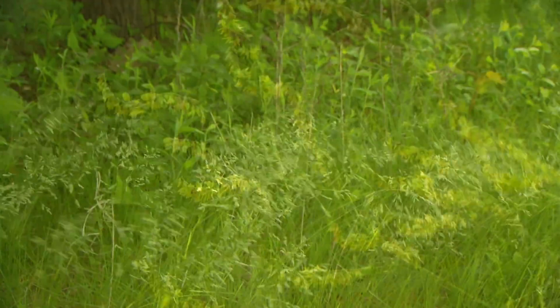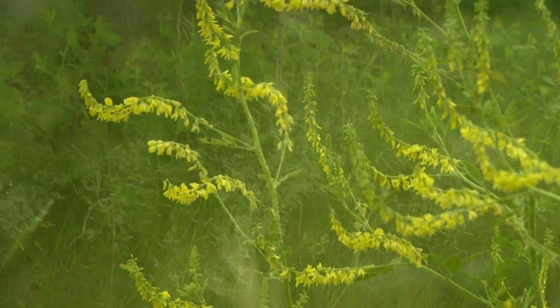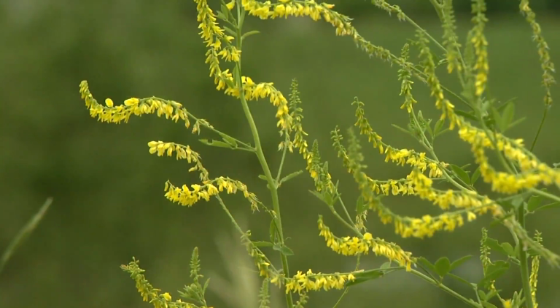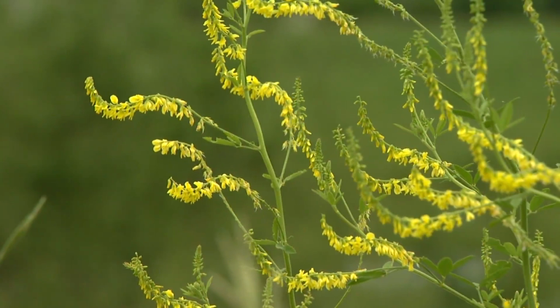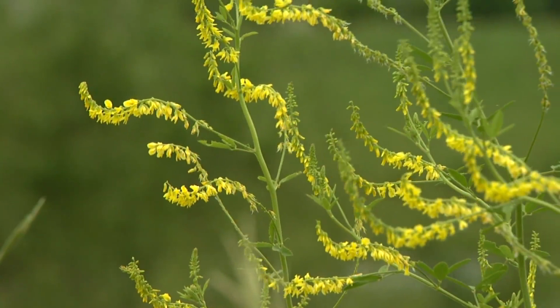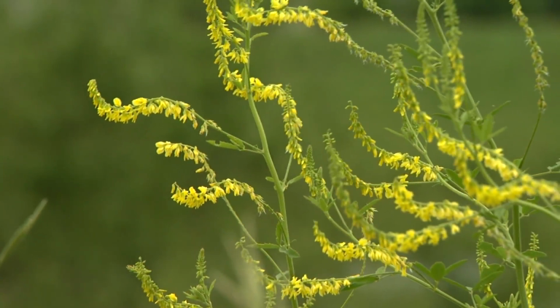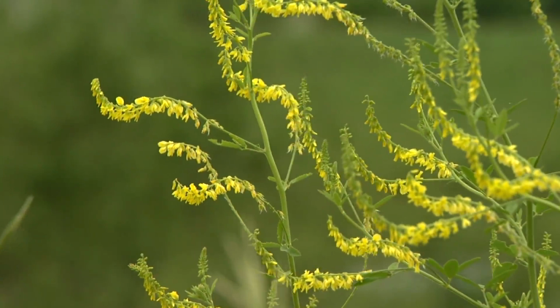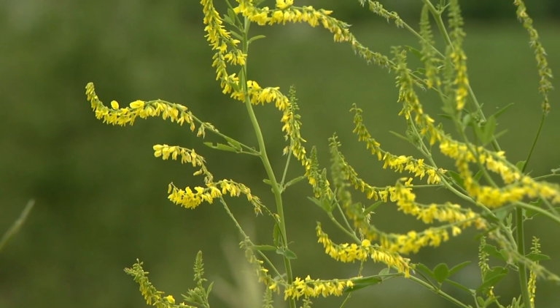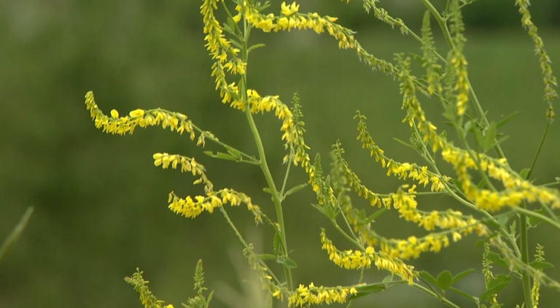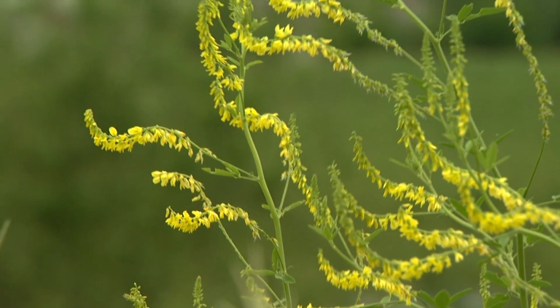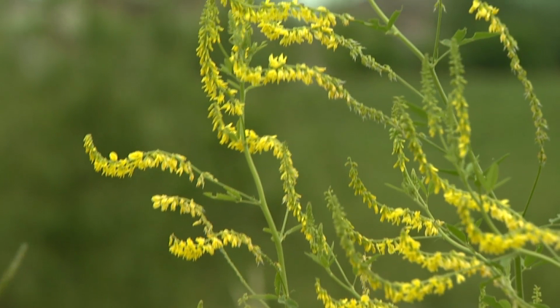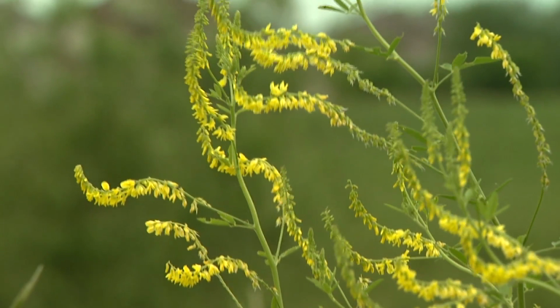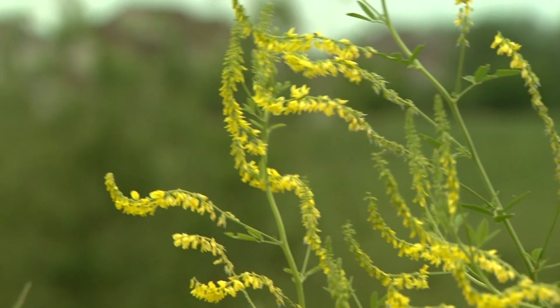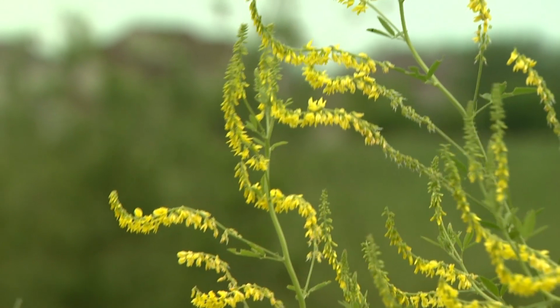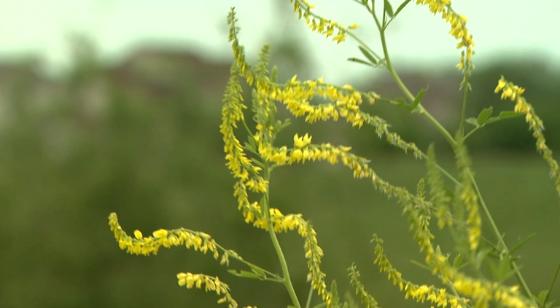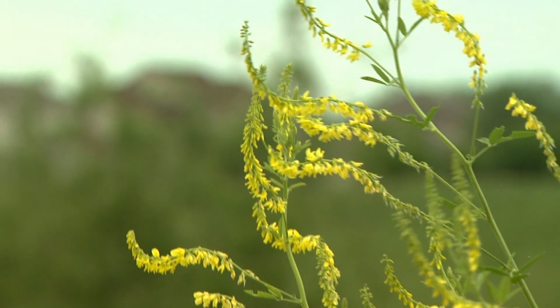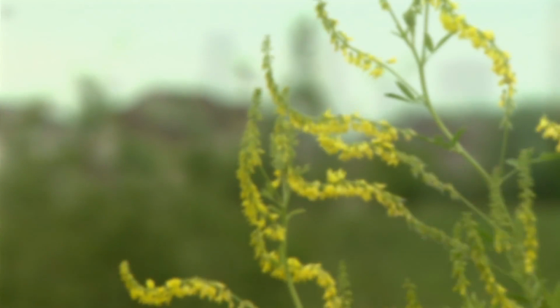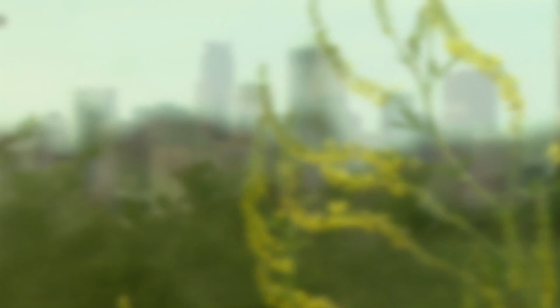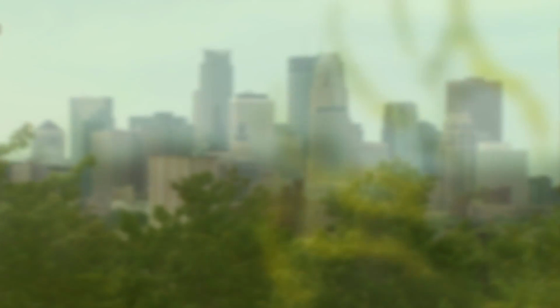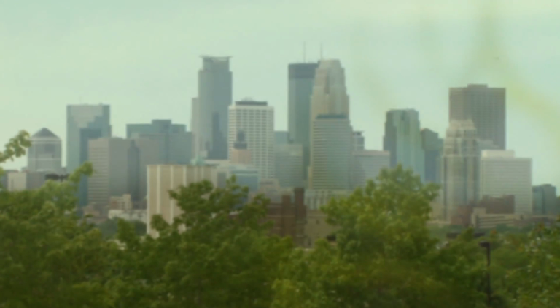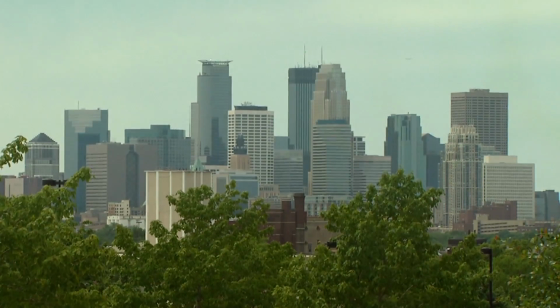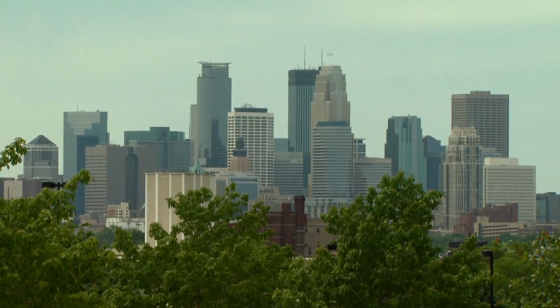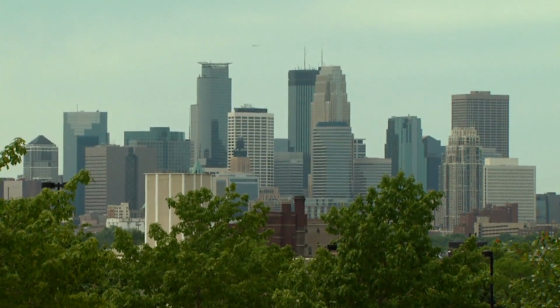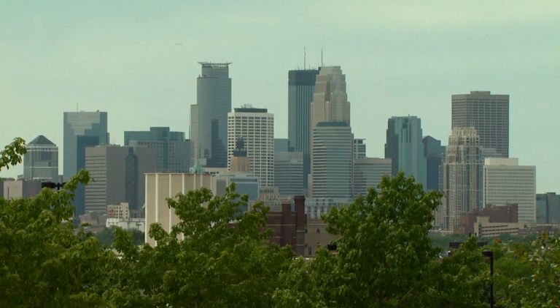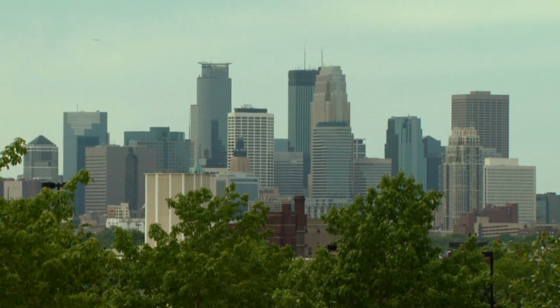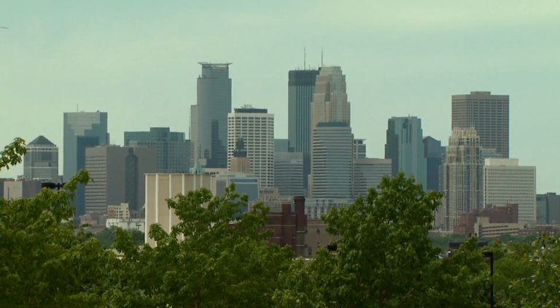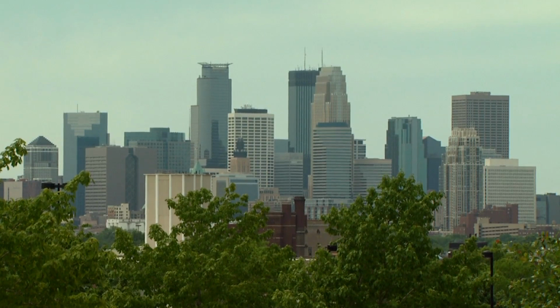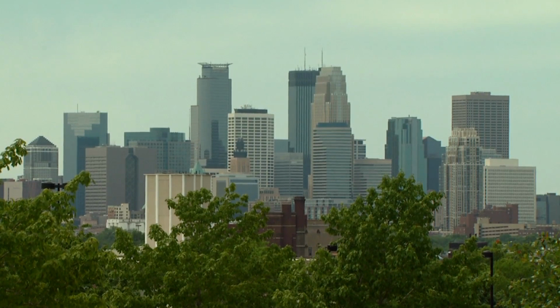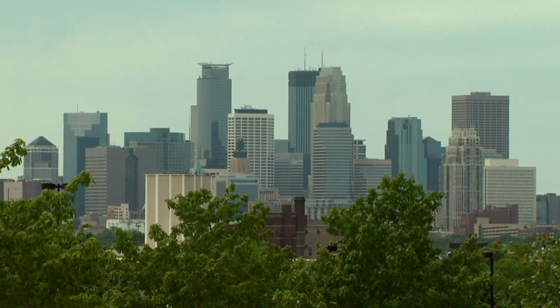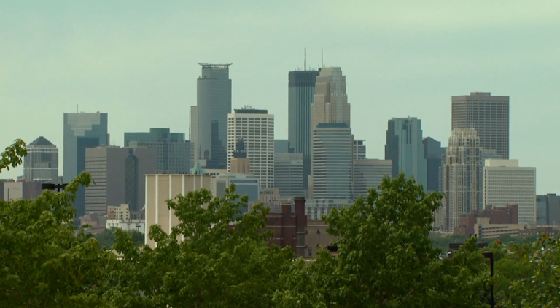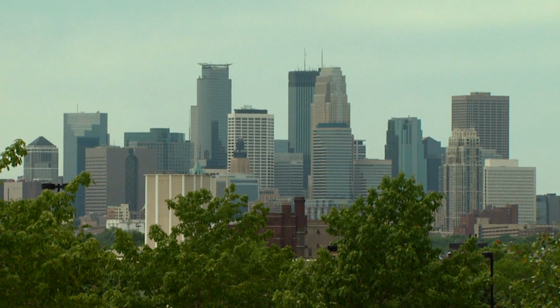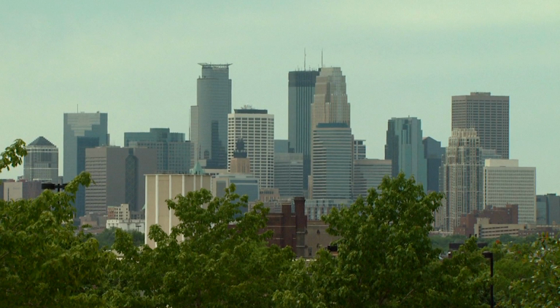Ragweed is a leading cause of hay fever. This weed typically grows in rural areas, but wind can carry the pollen hundreds of miles, so no matter where you live, ragweed can affect you.